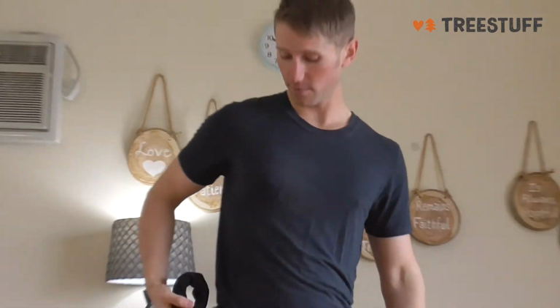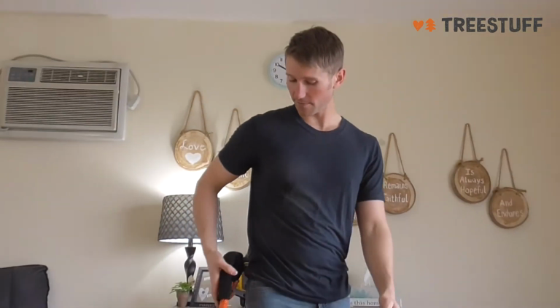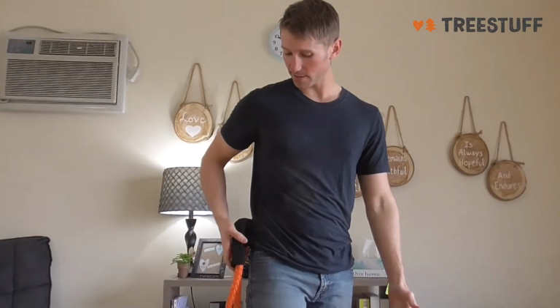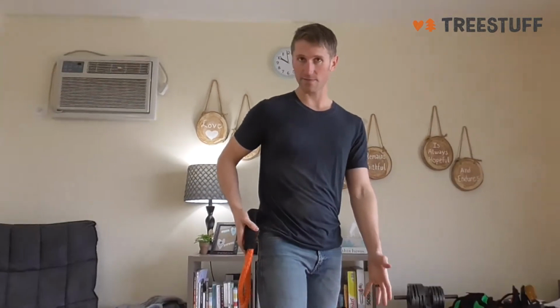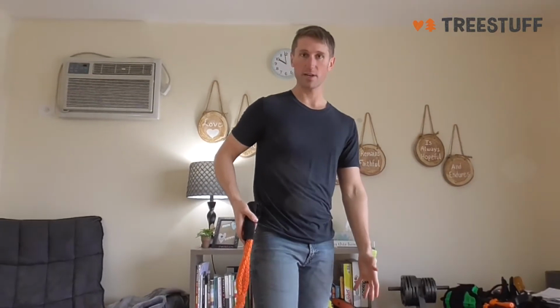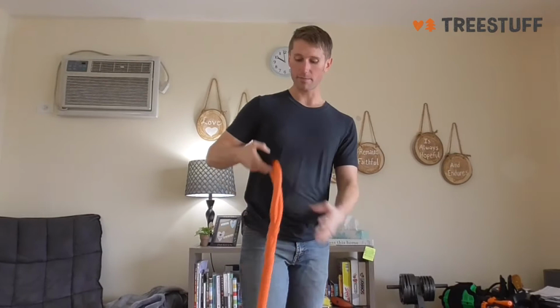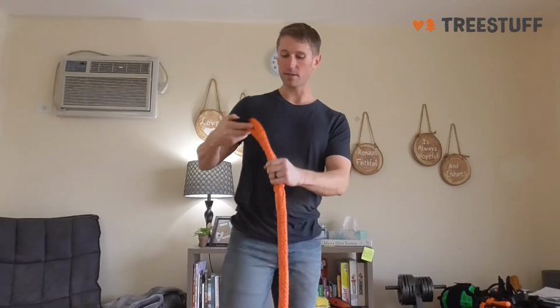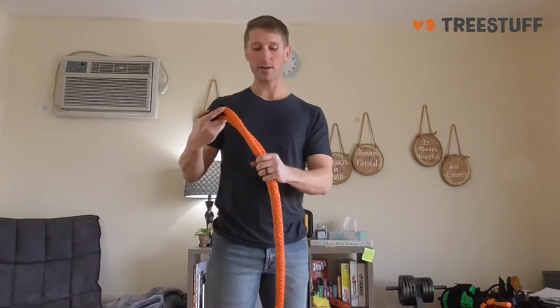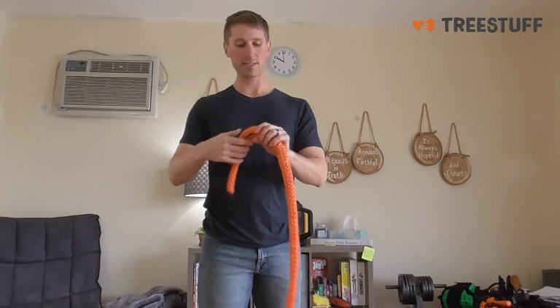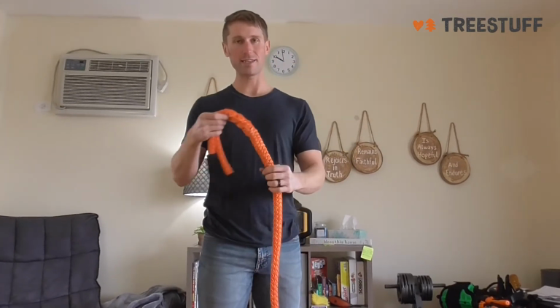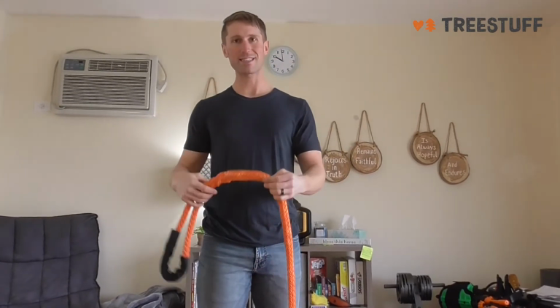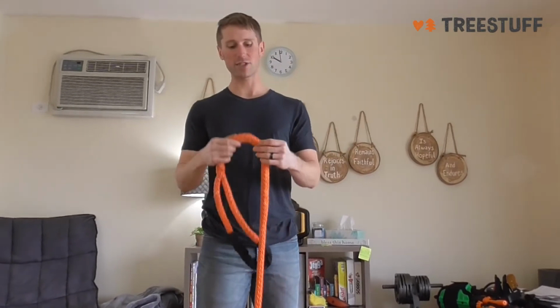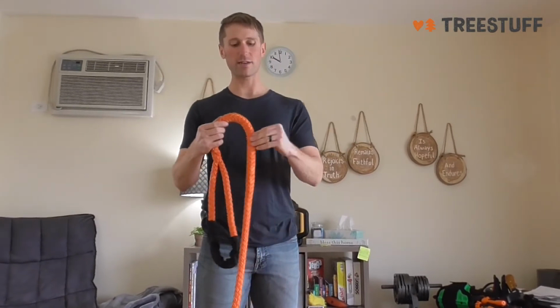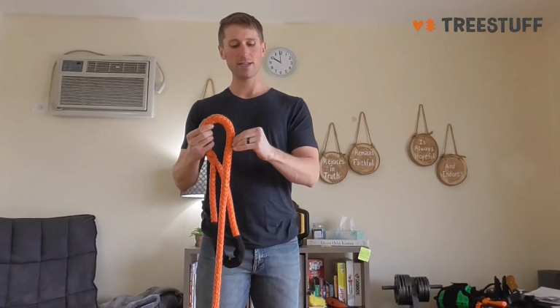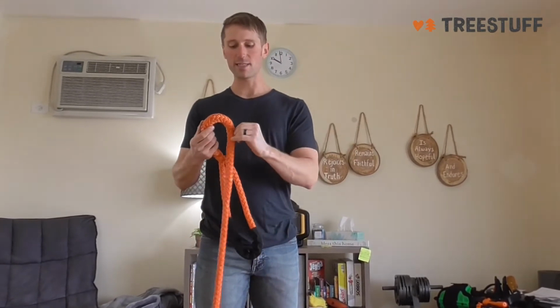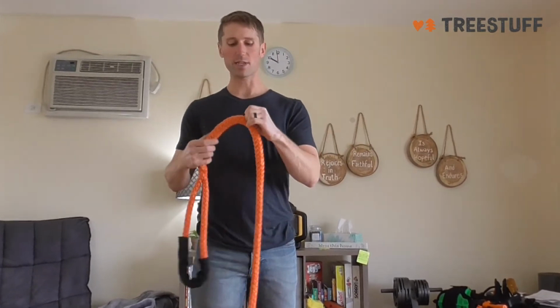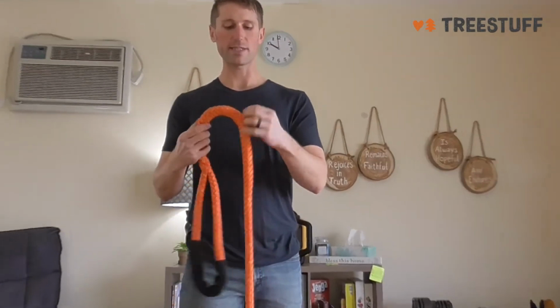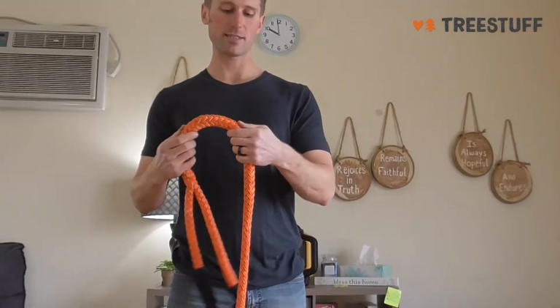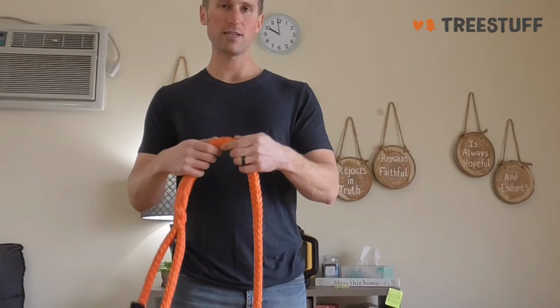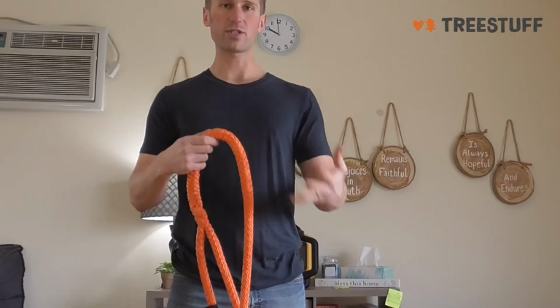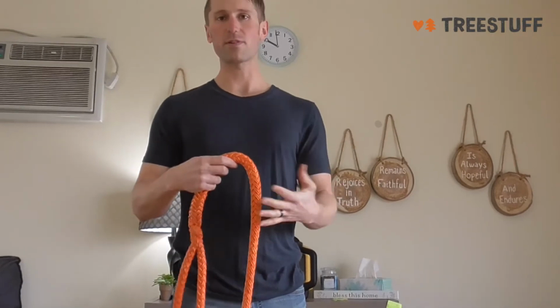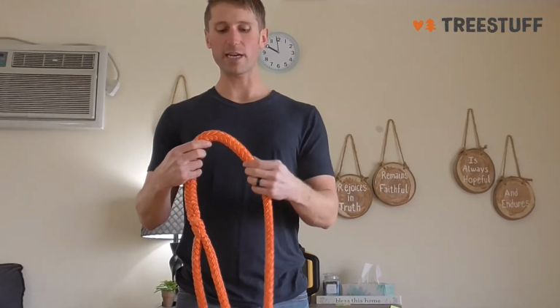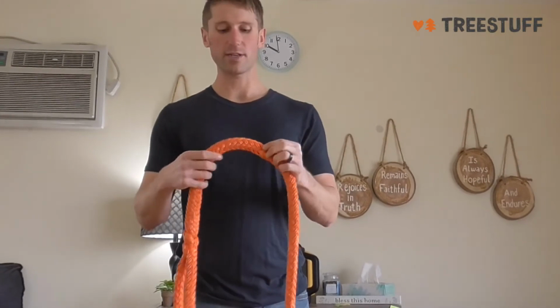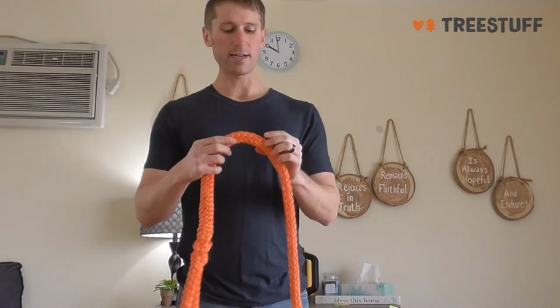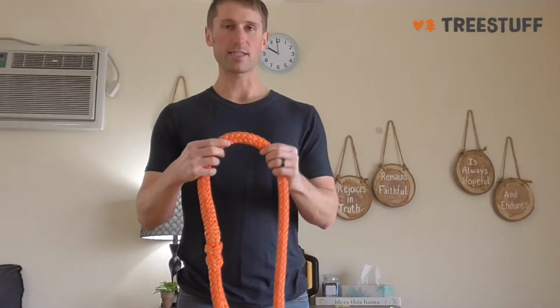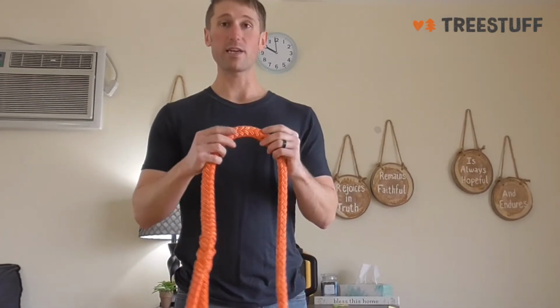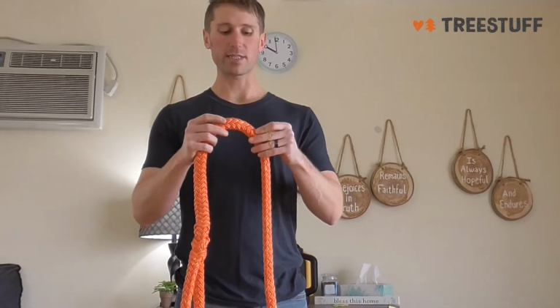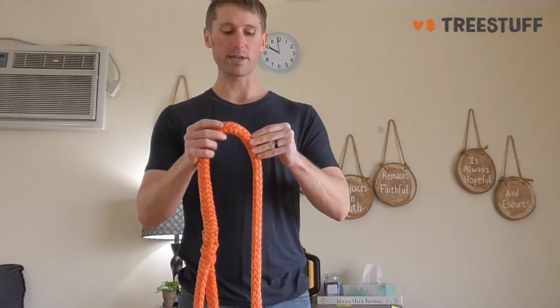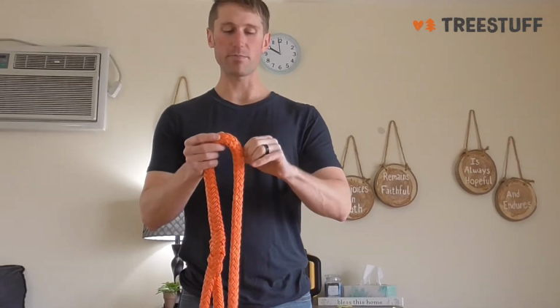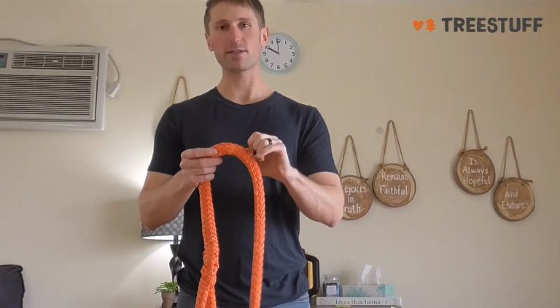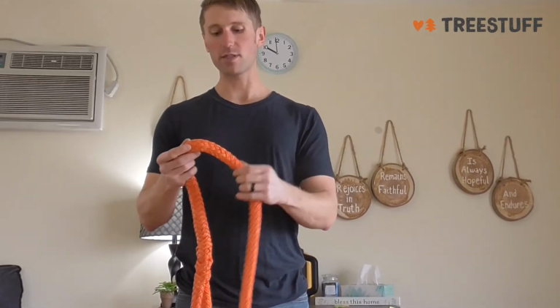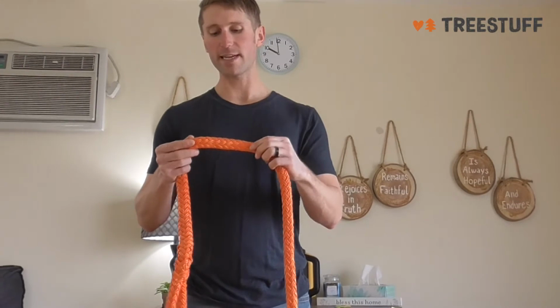If I ever have this hanging from my harness next to my chainsaw, the teeth will catch onto this, so that's just something to watch out for. It can even get picked on by some of the bark in the trees sometimes.